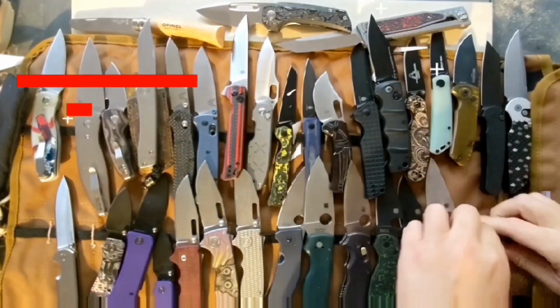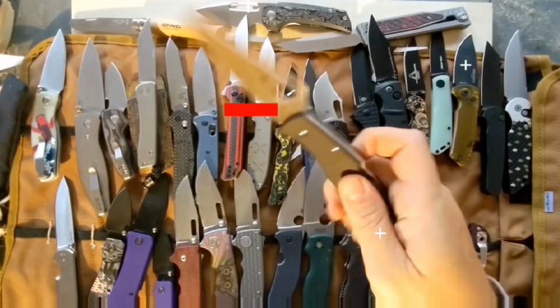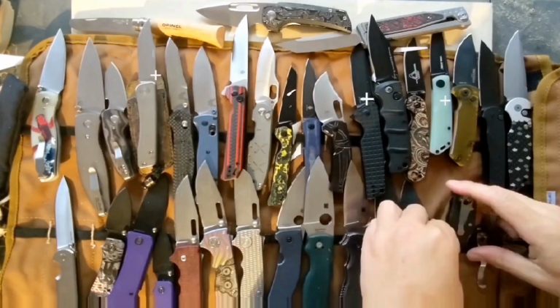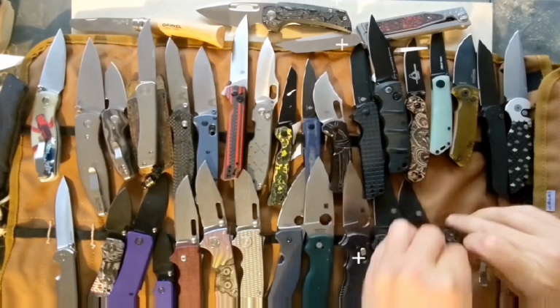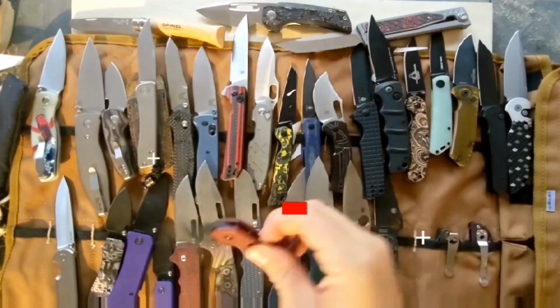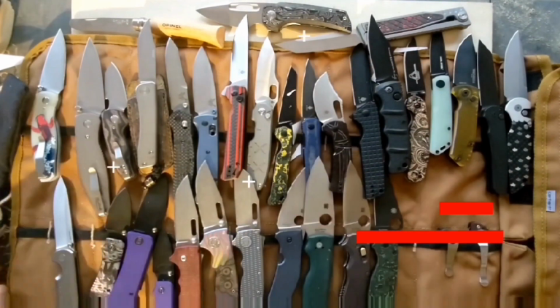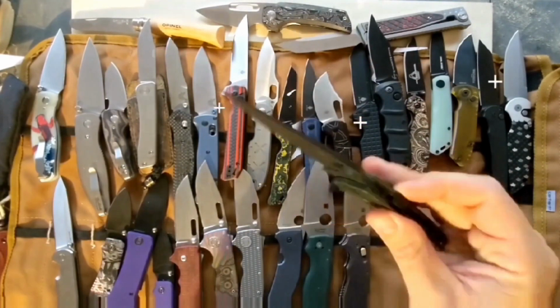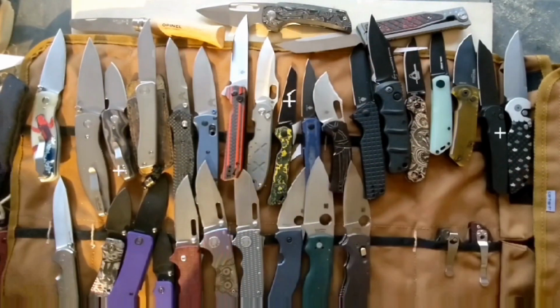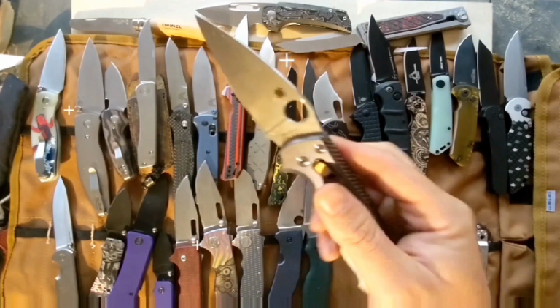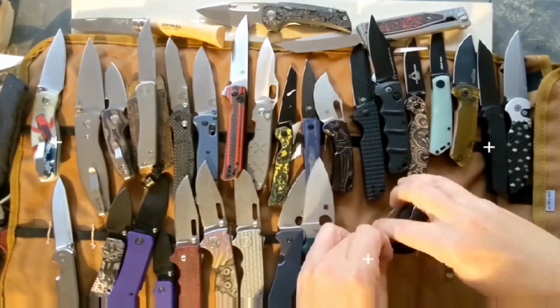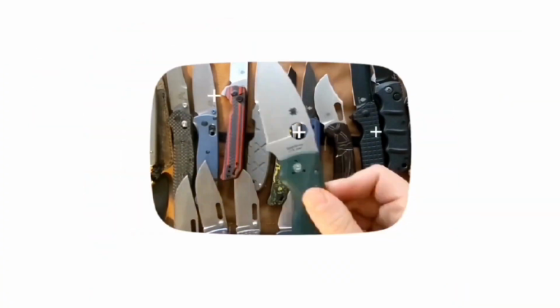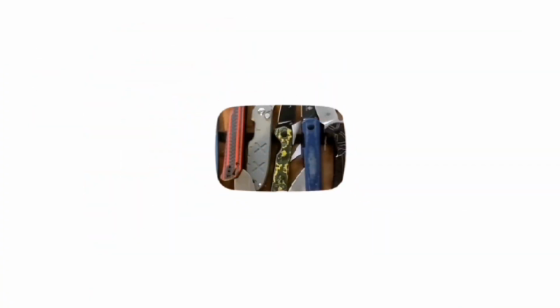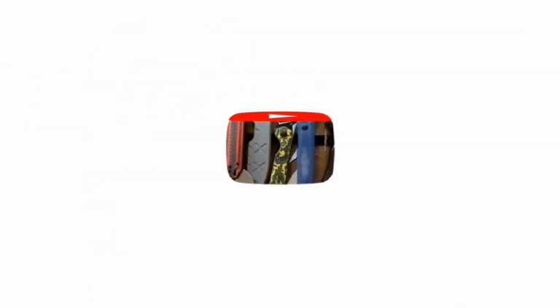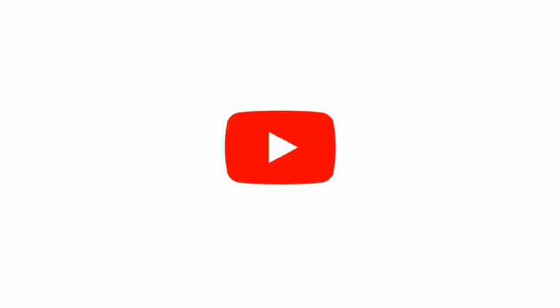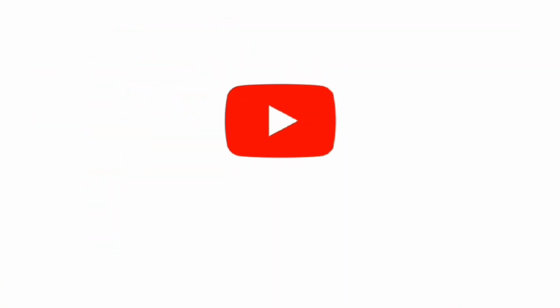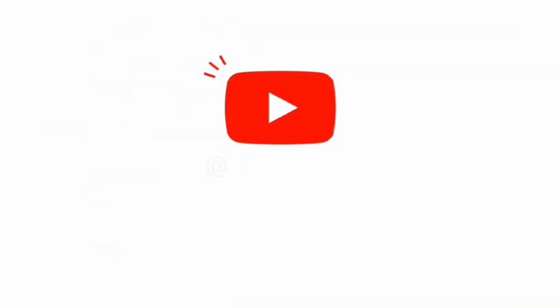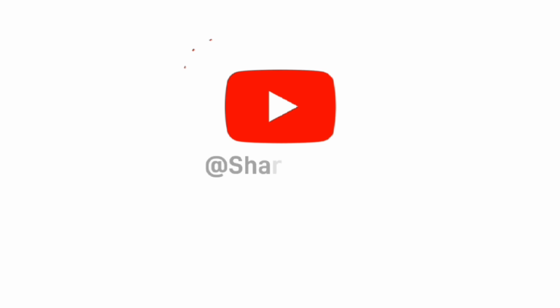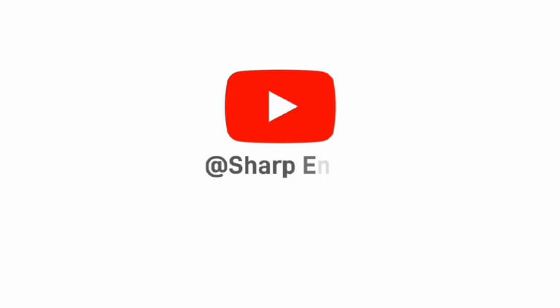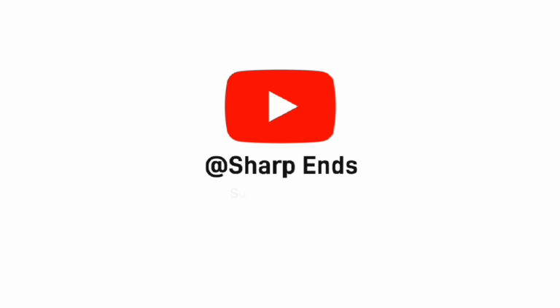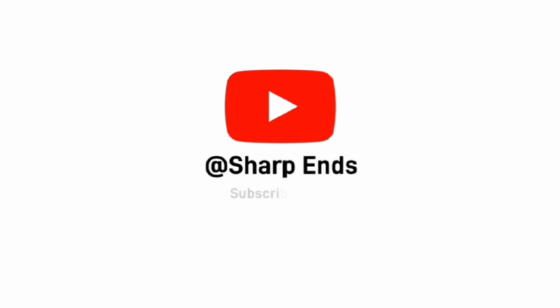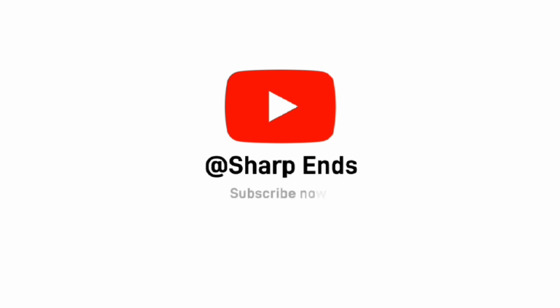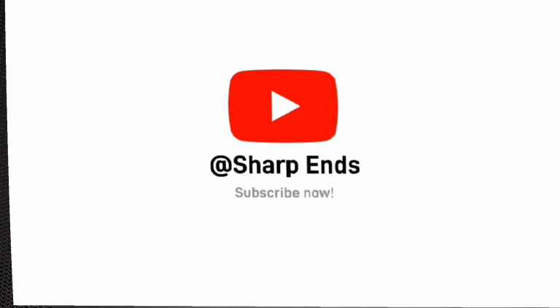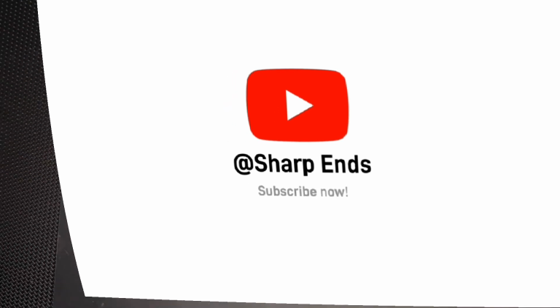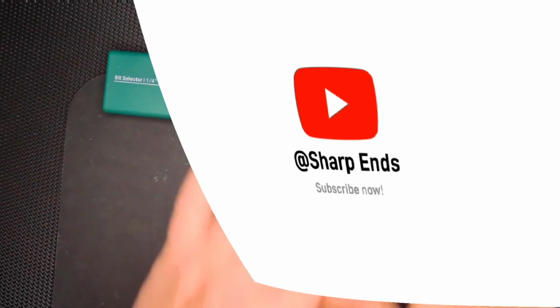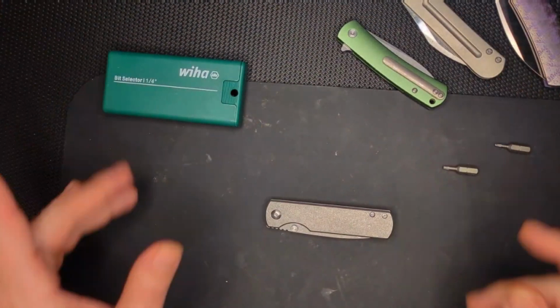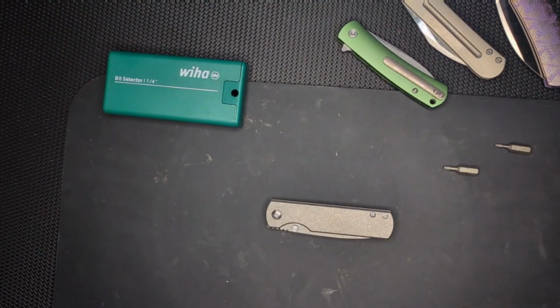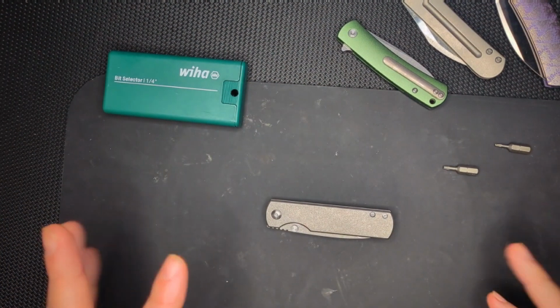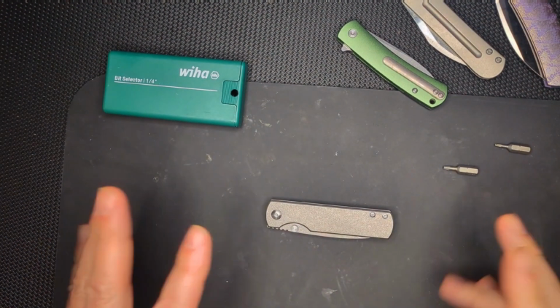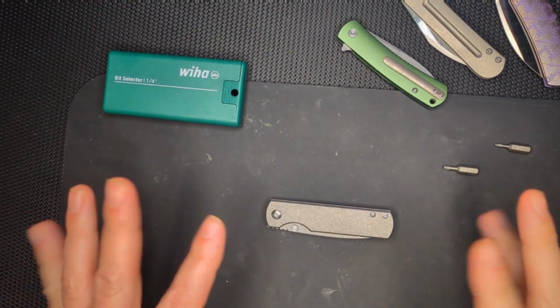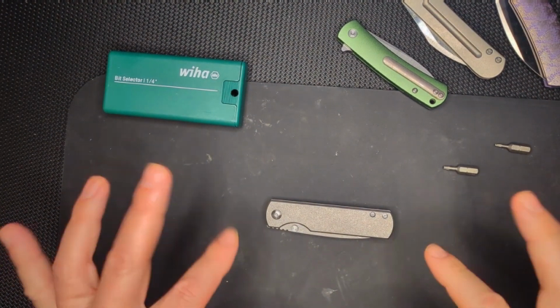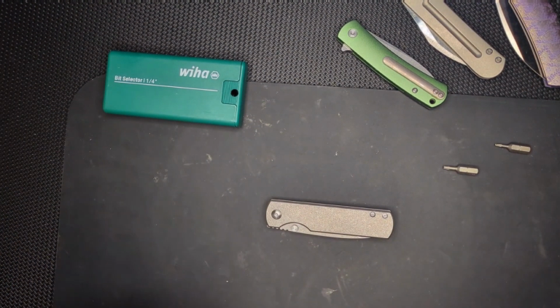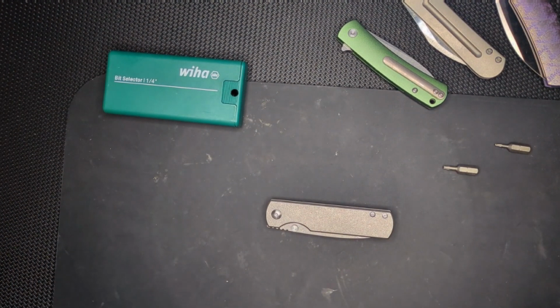Hey guys, thanks for joining me, and if you like what you see, please subscribe. Hello peoples! Welcome to the Jarpins.